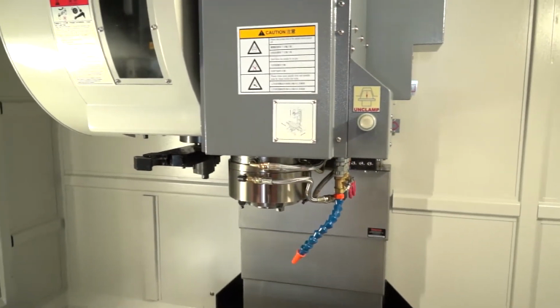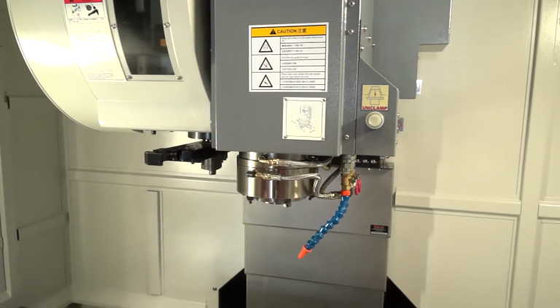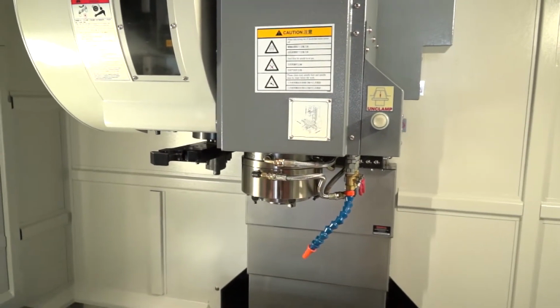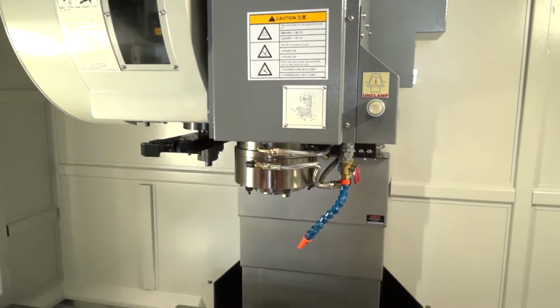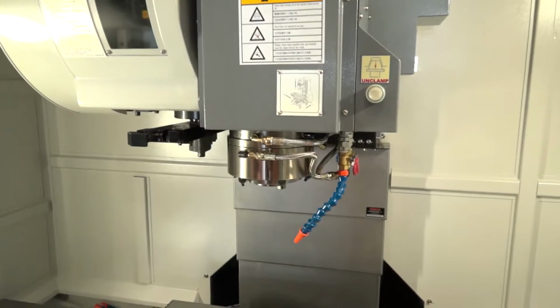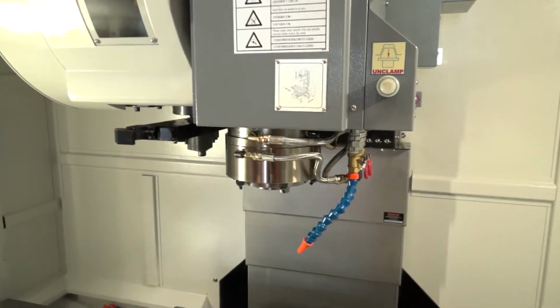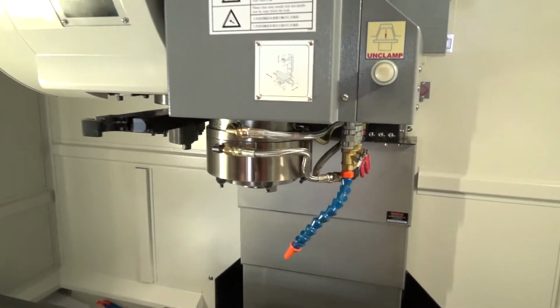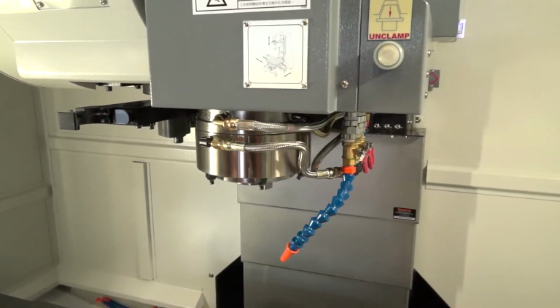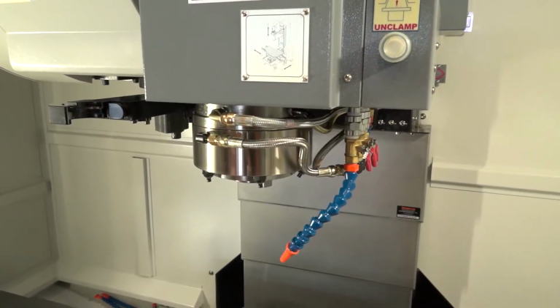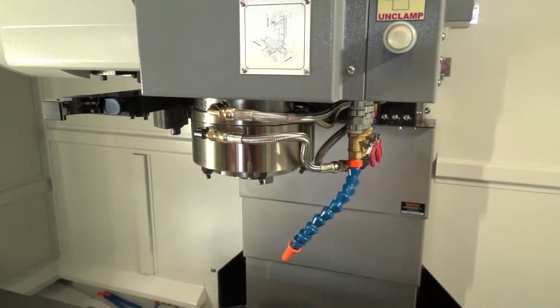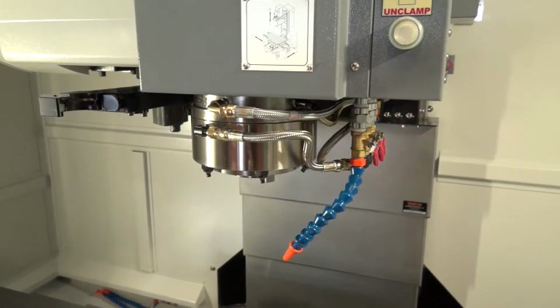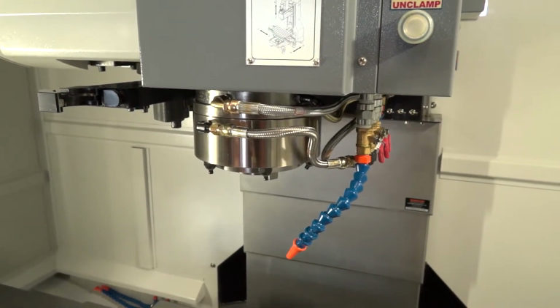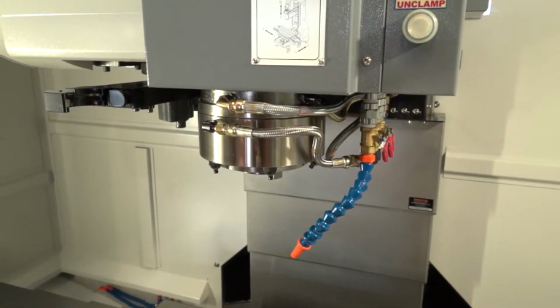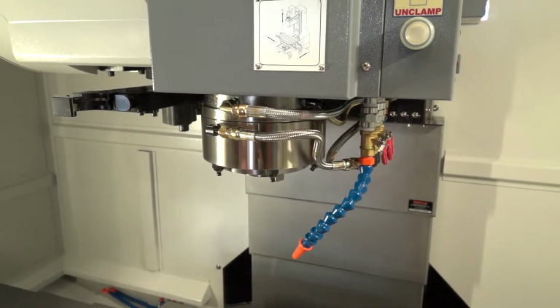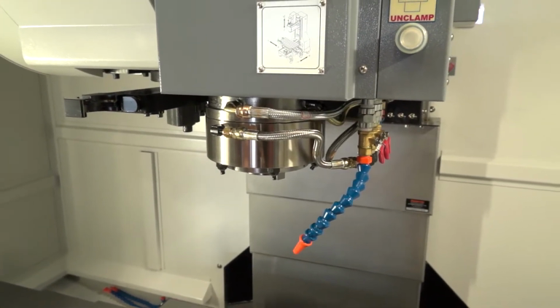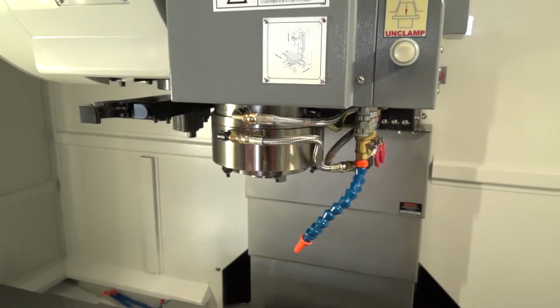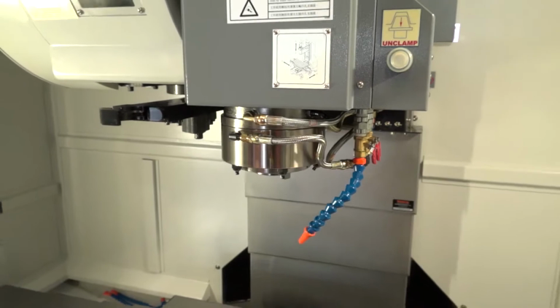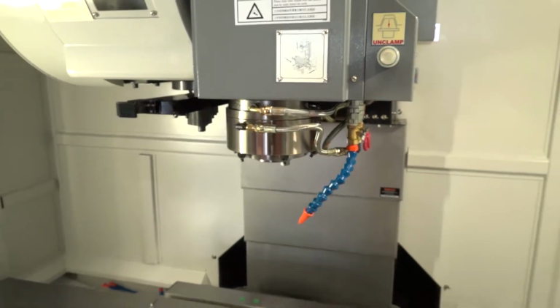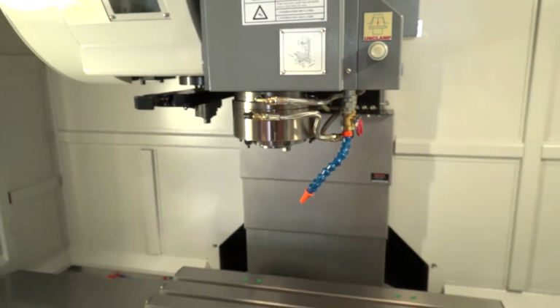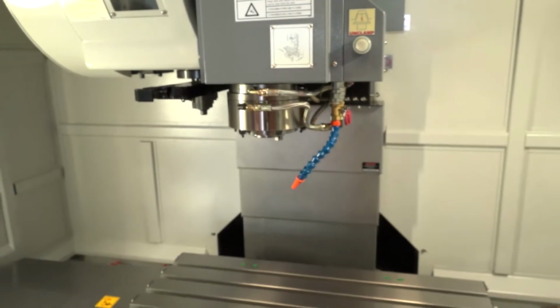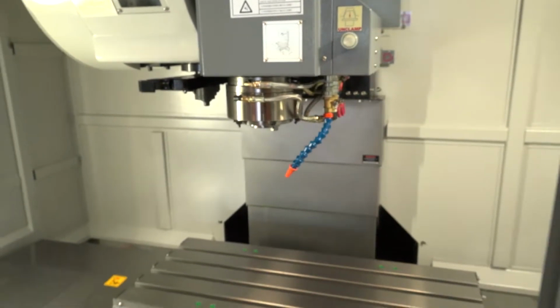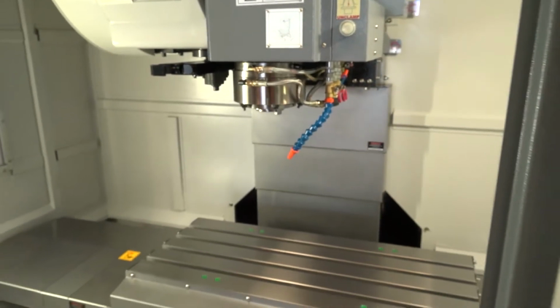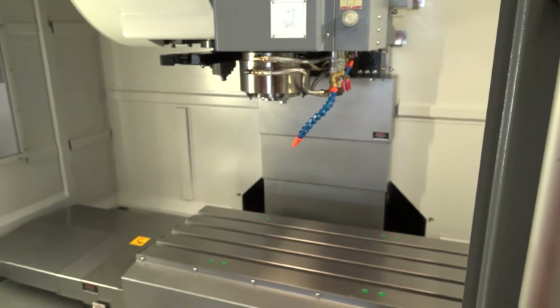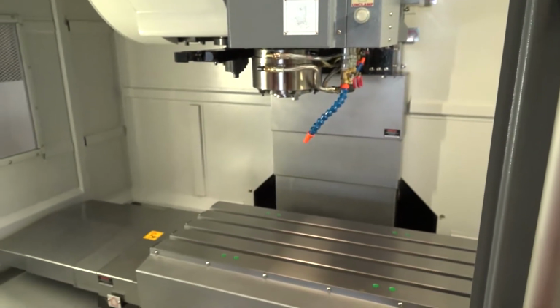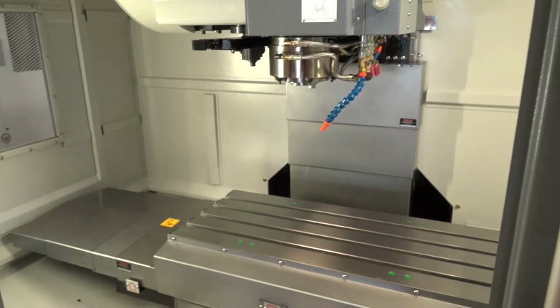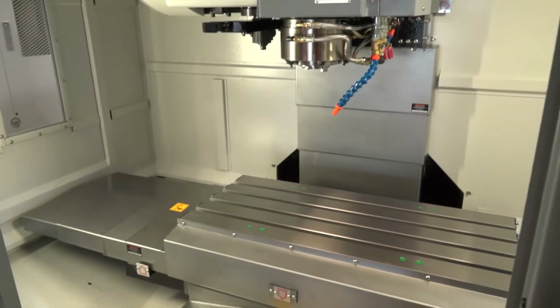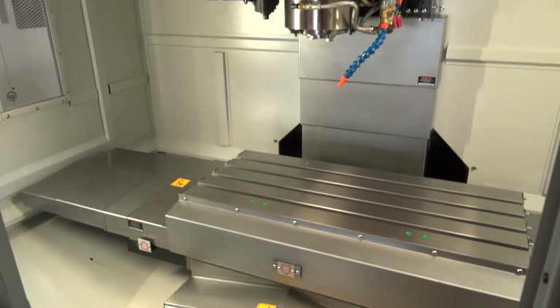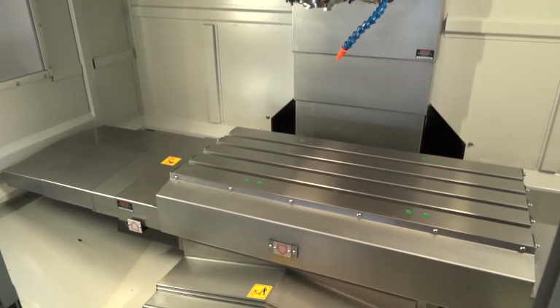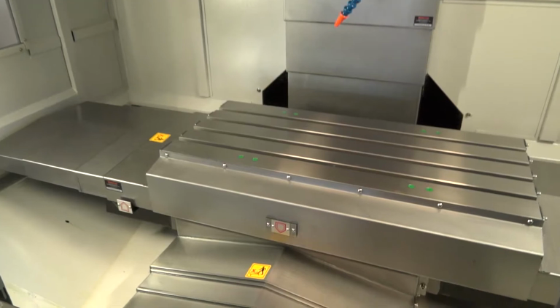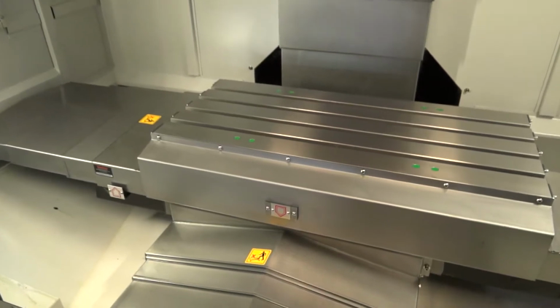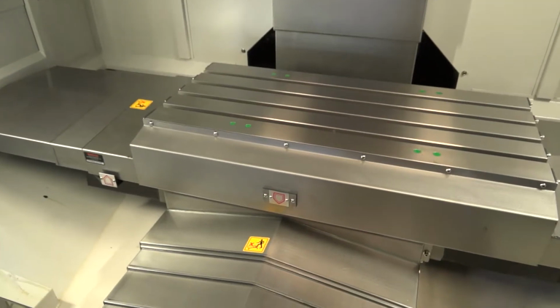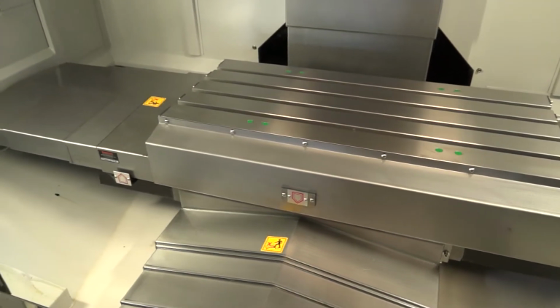The actual spindle on these machines is BT40 and it's actually a 12,000 rpm spindle, so there's obviously room there for high-speed machining. The spindles also have quite a lot of power at just over 12 kilowatts.